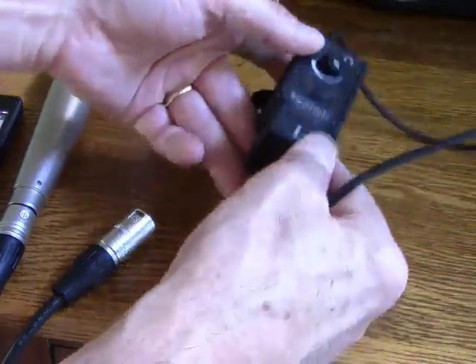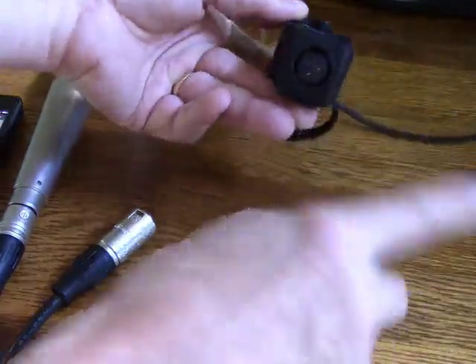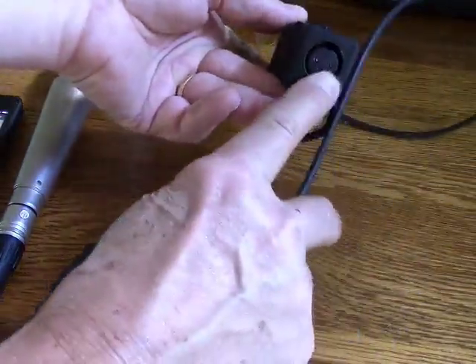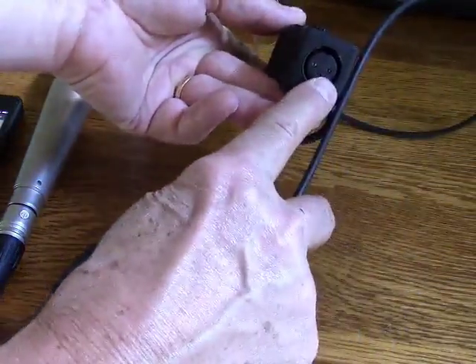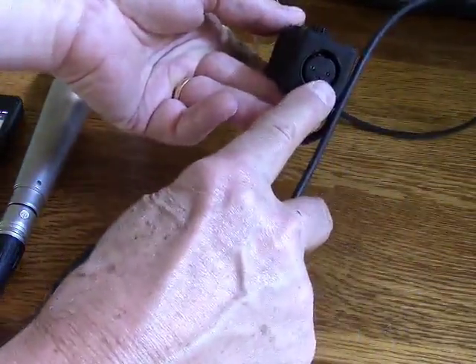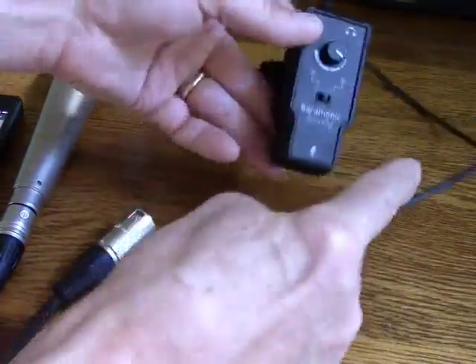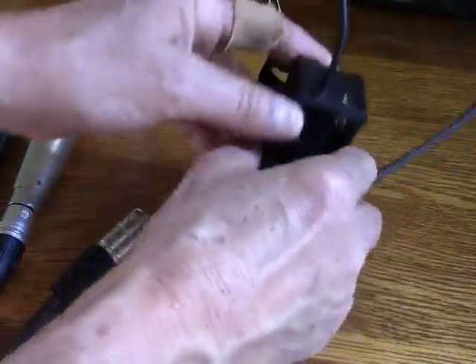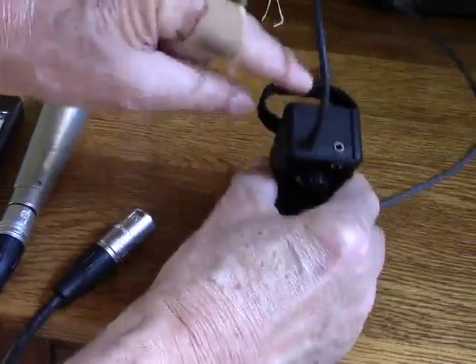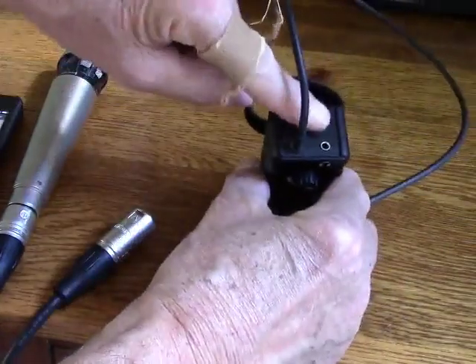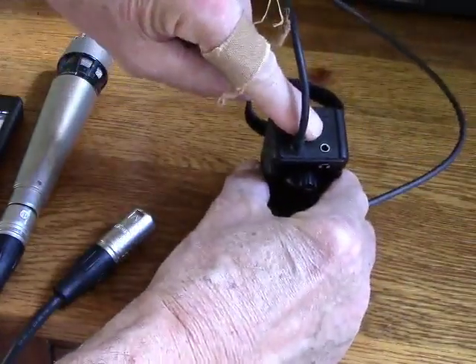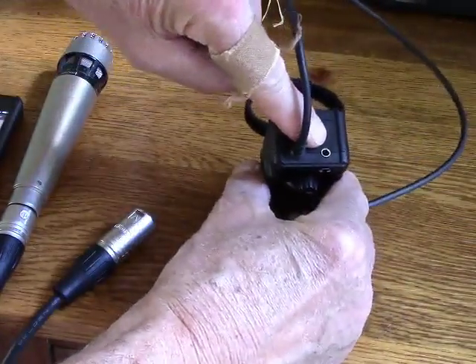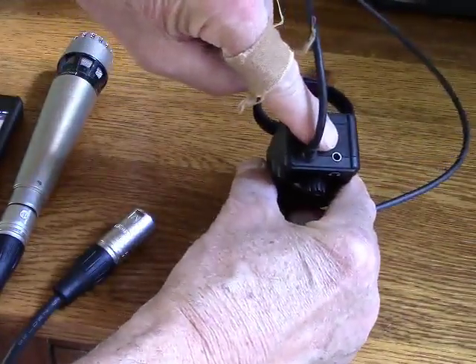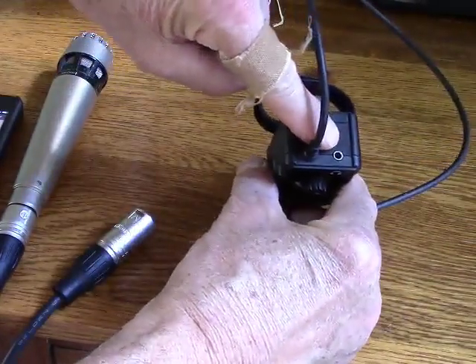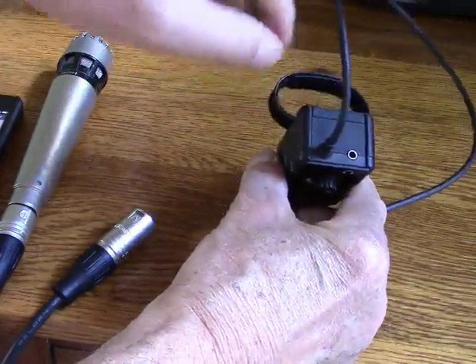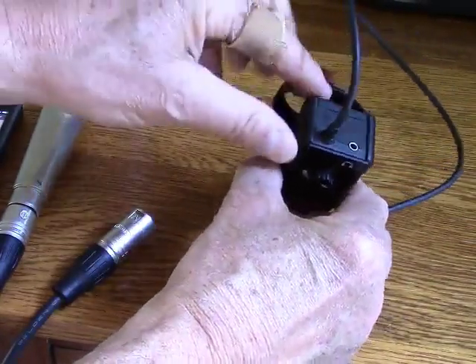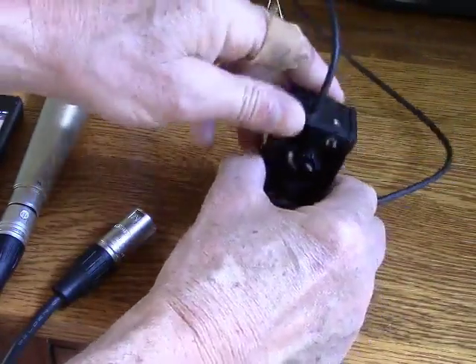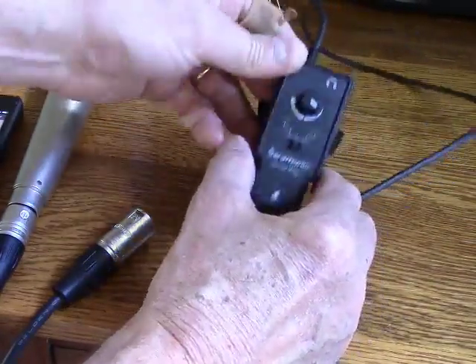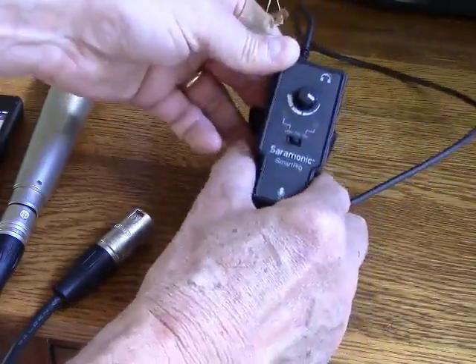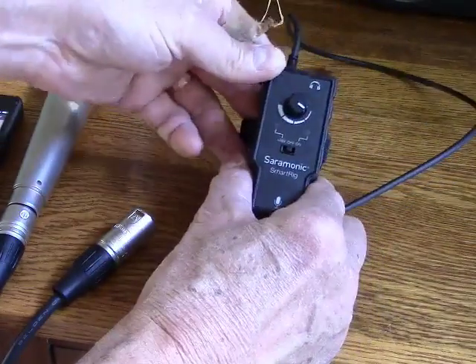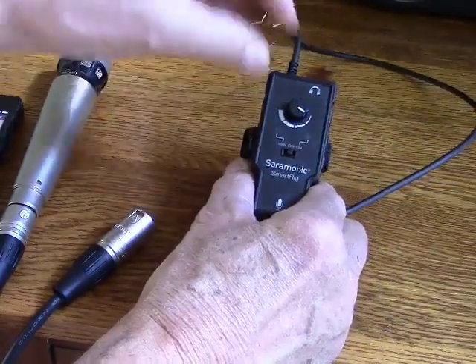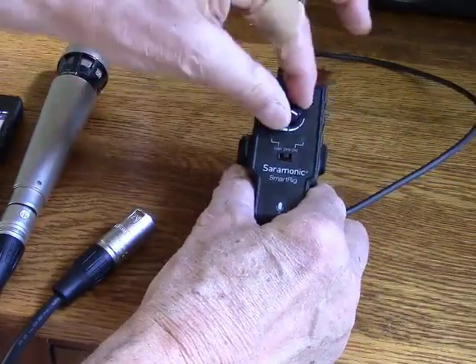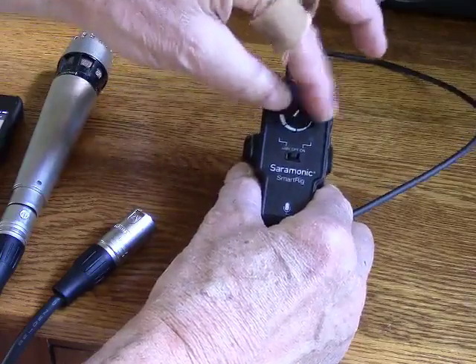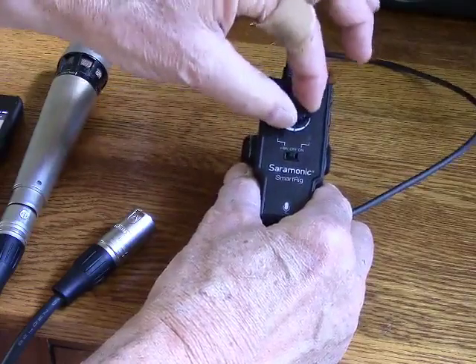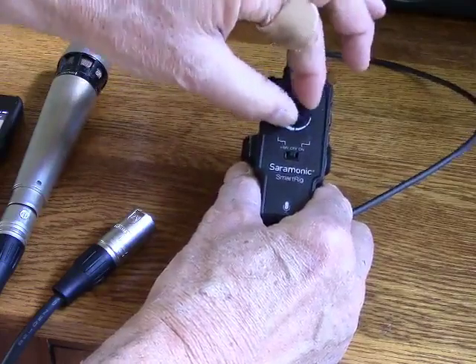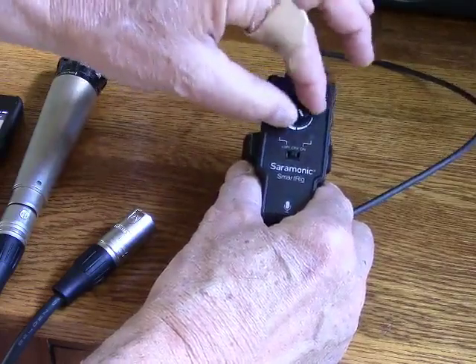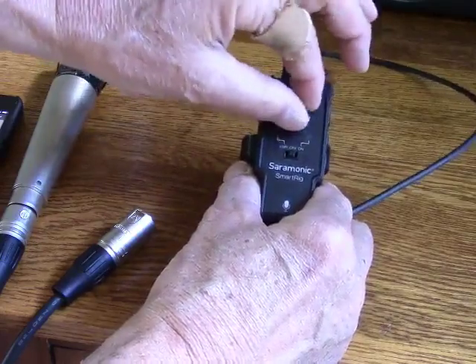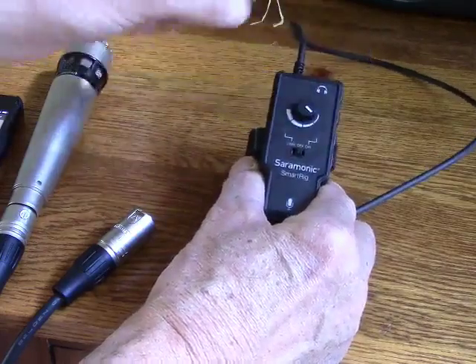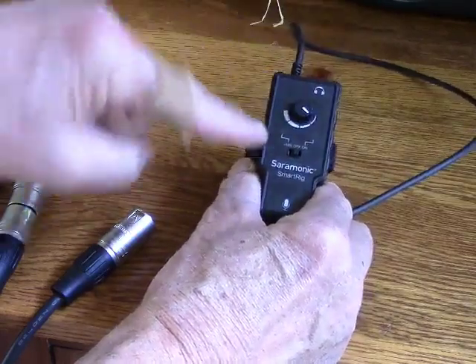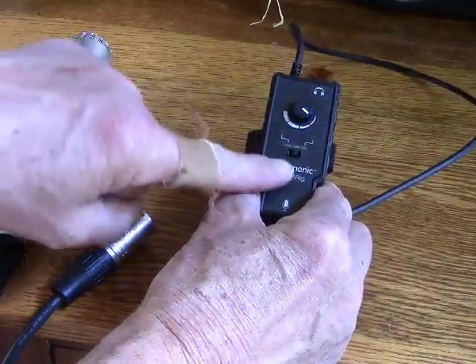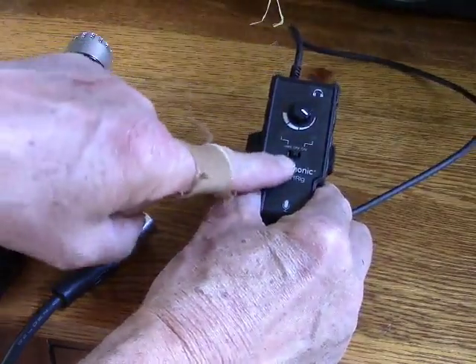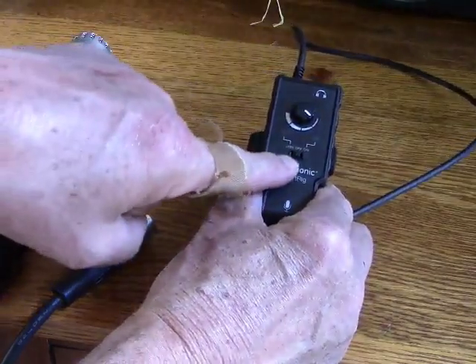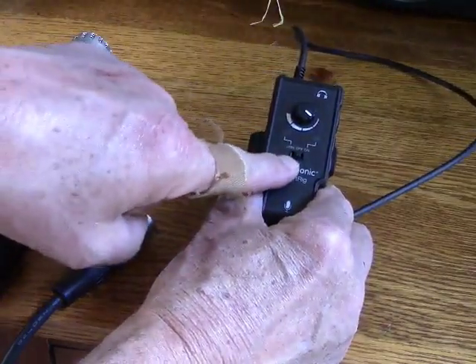You've got an XLR input at the bottom. You've got a headphone output for monitoring on the other end. You have an input level dial here, and then you have an on-off switch.